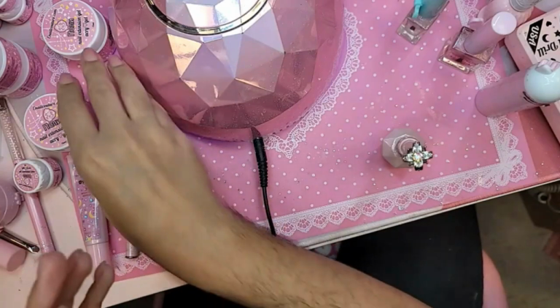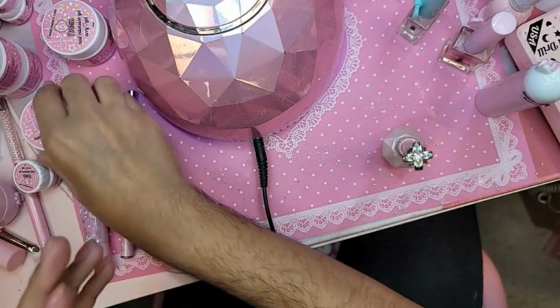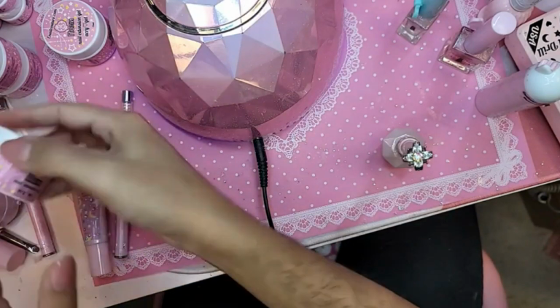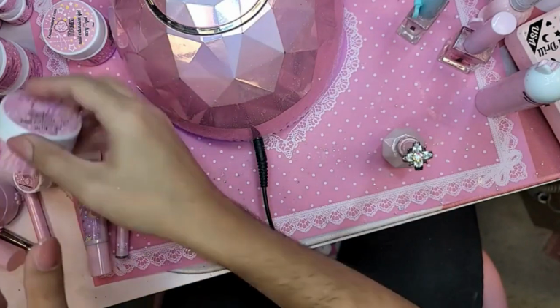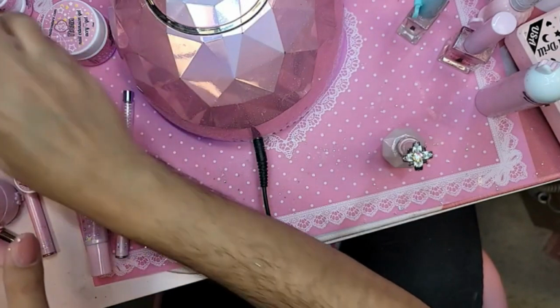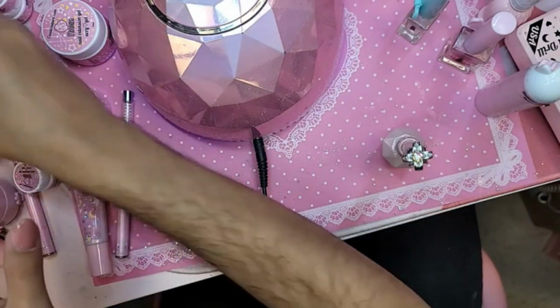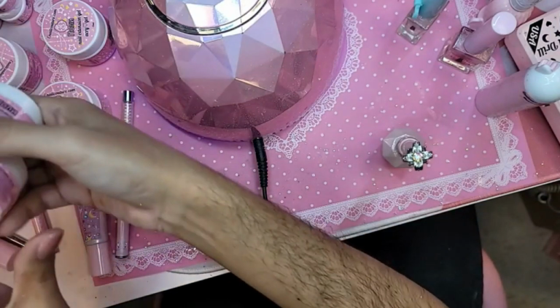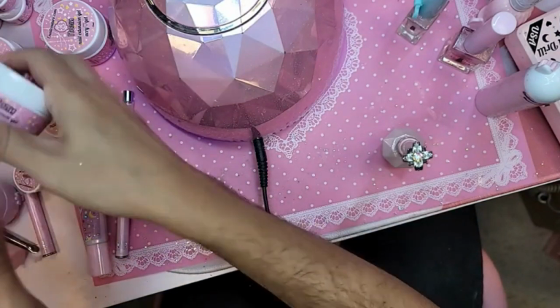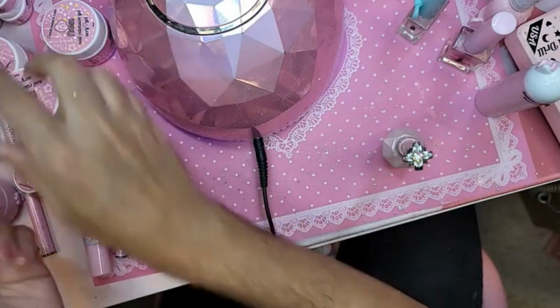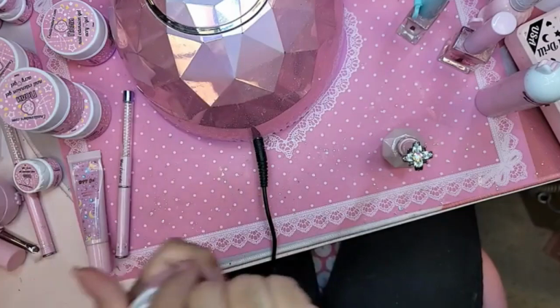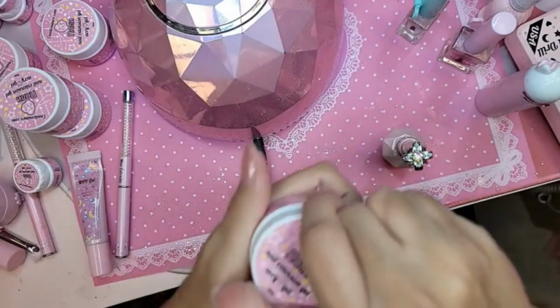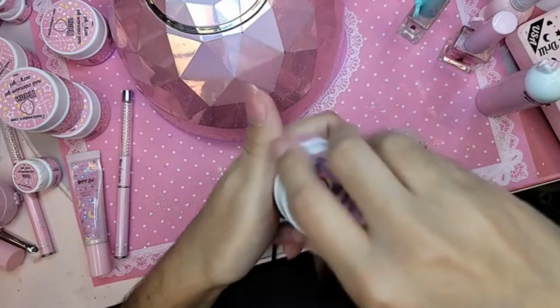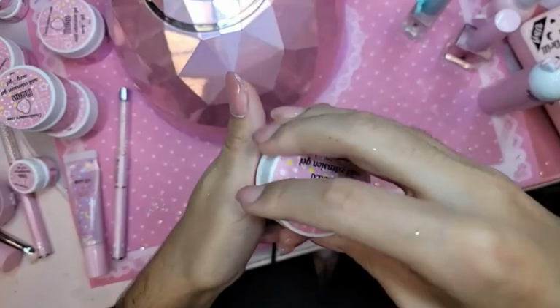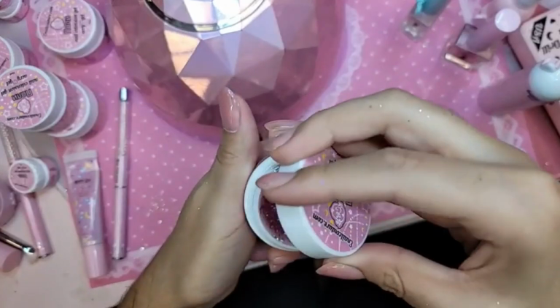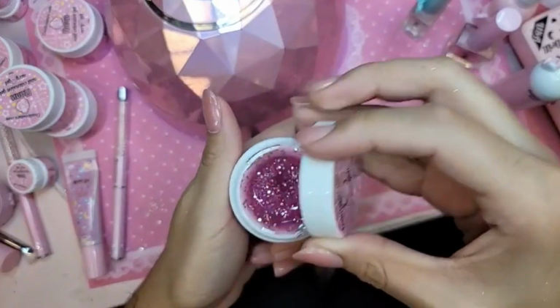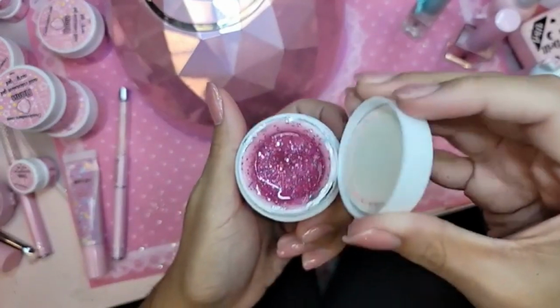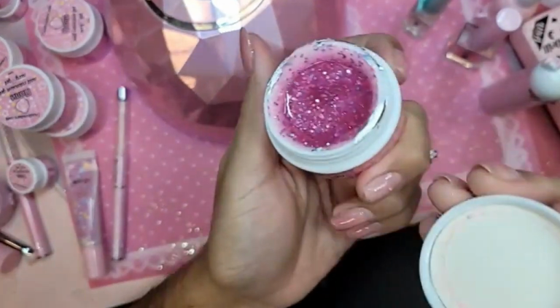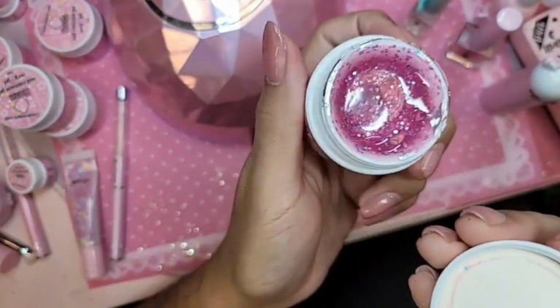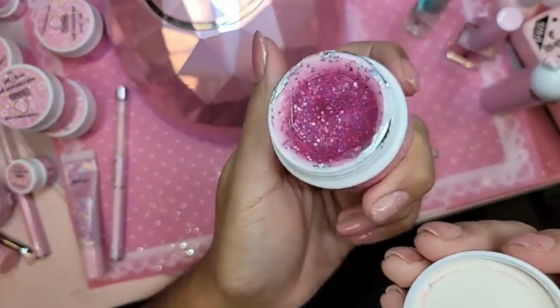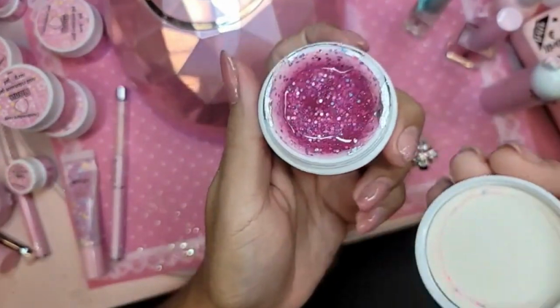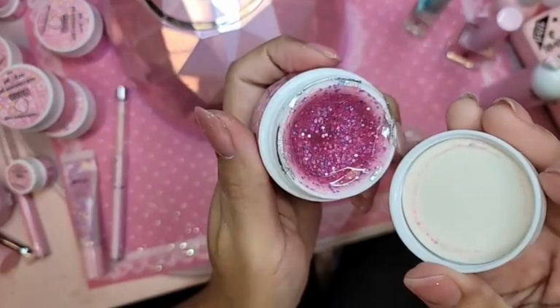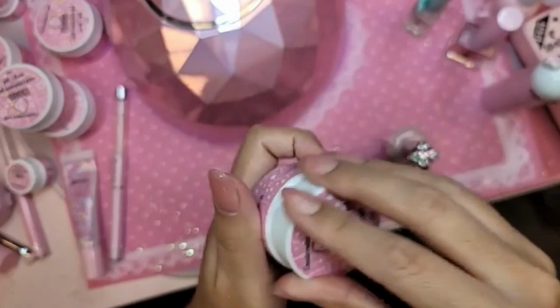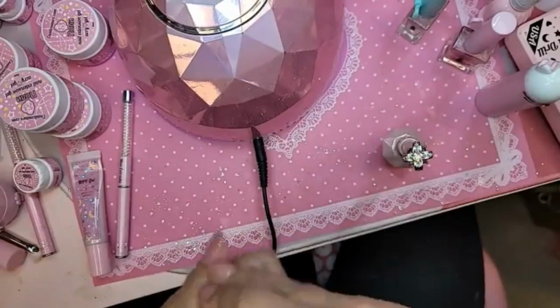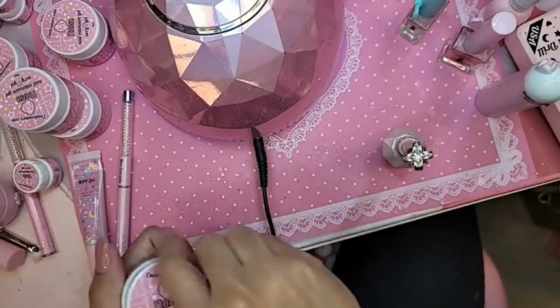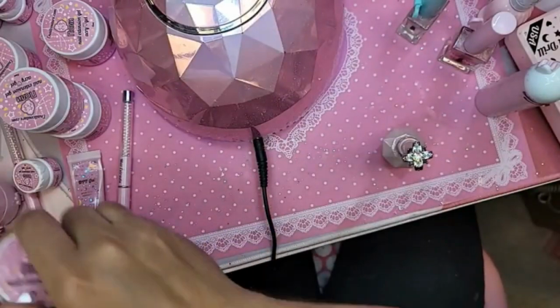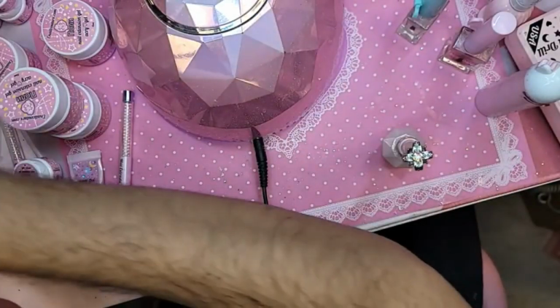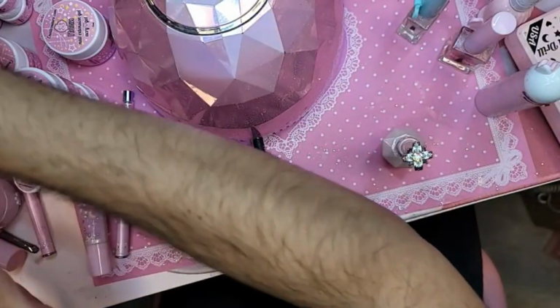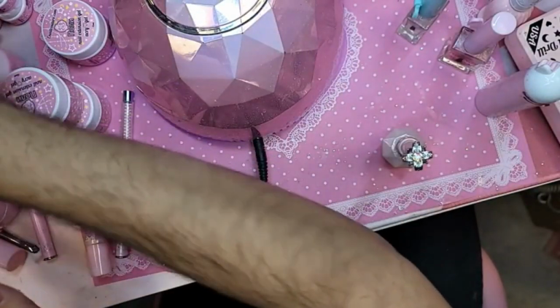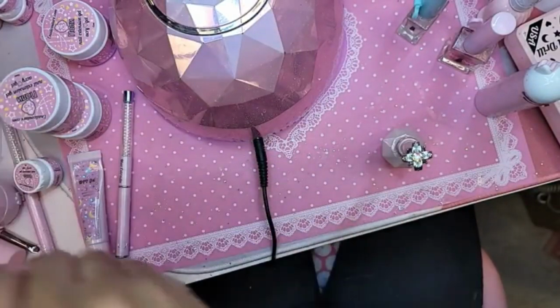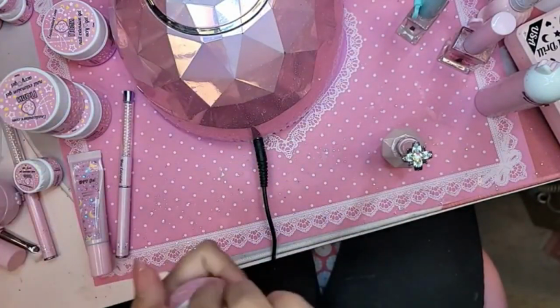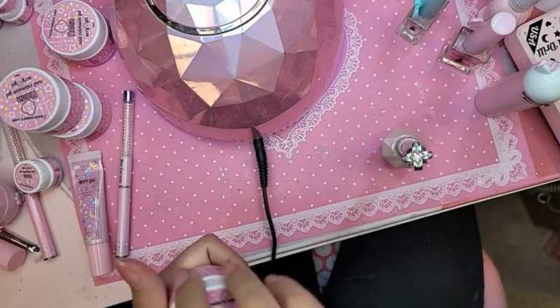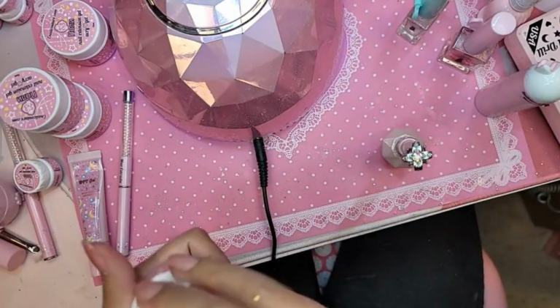I'm going to show you really quickly one of the new gels. This is Pink Cupcake. This one is Soda Pop.